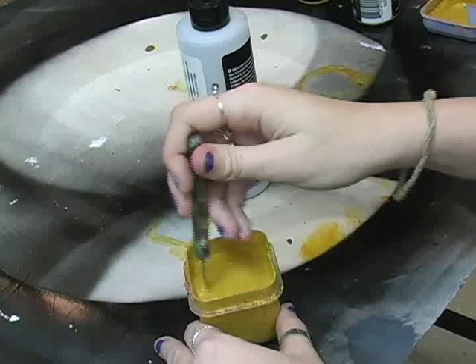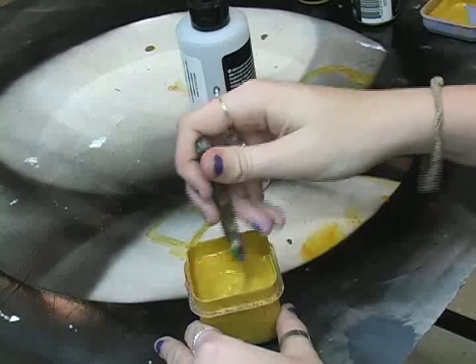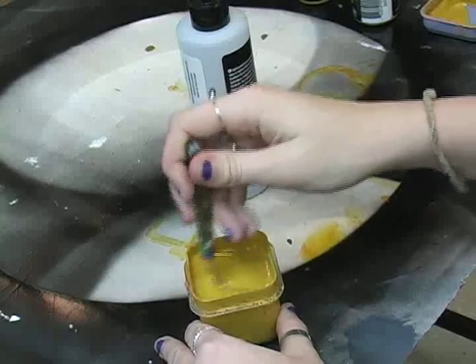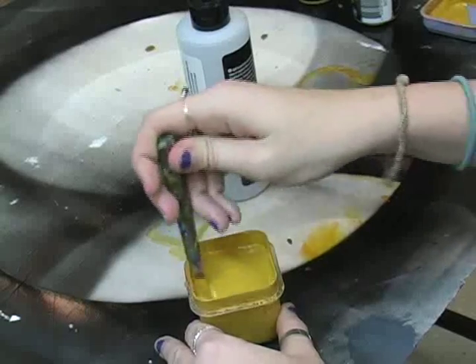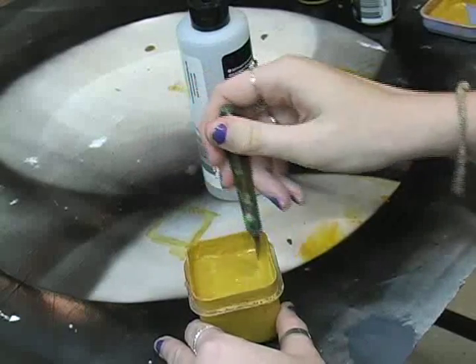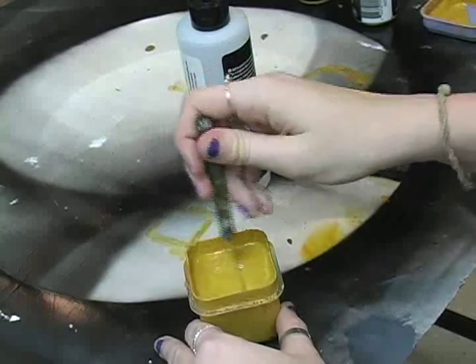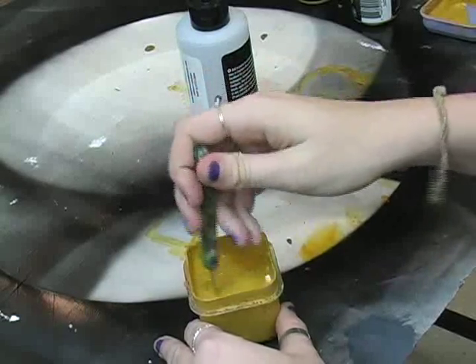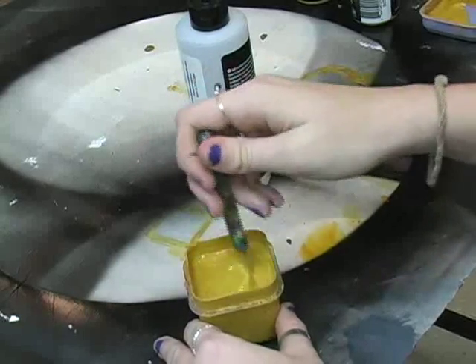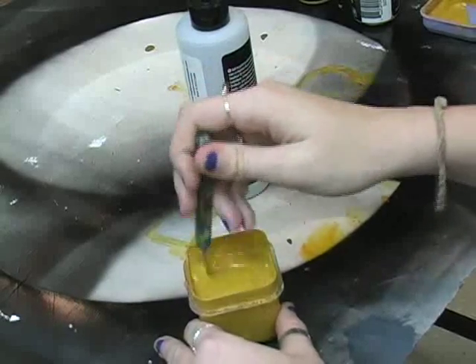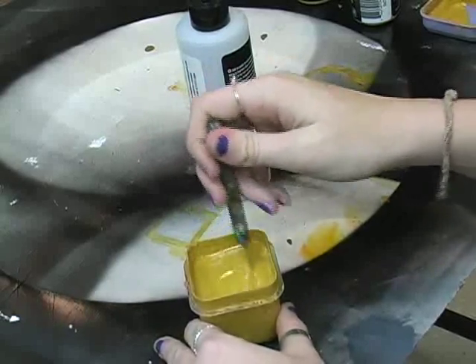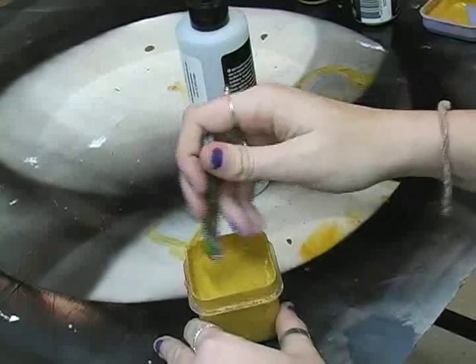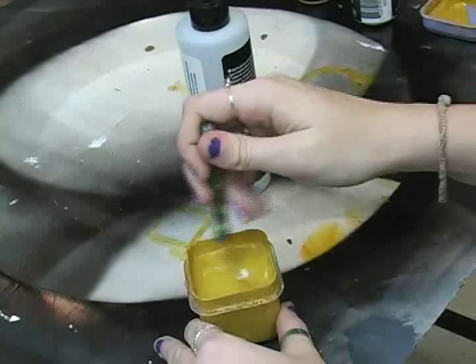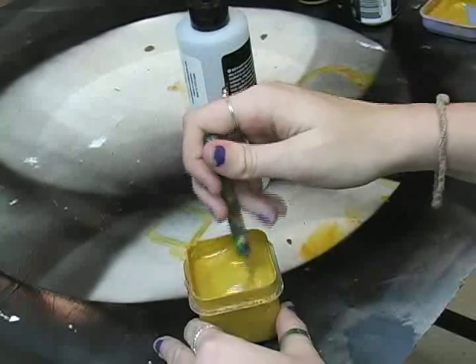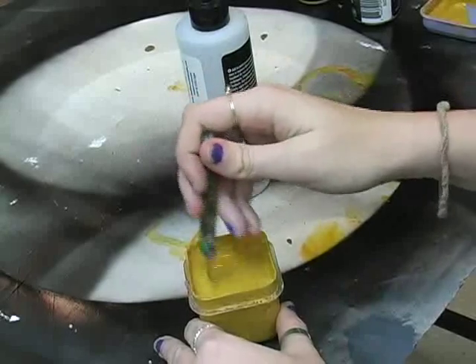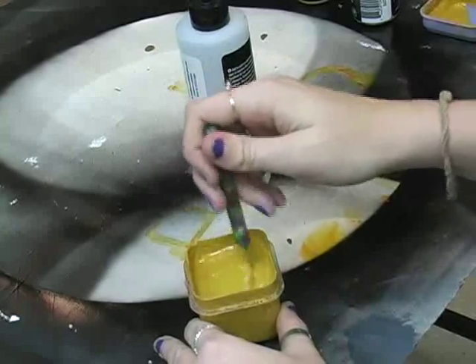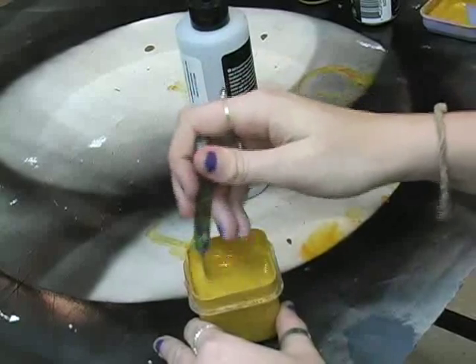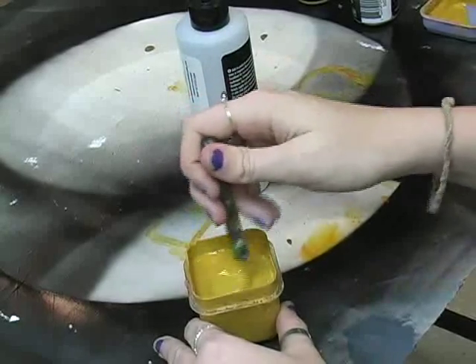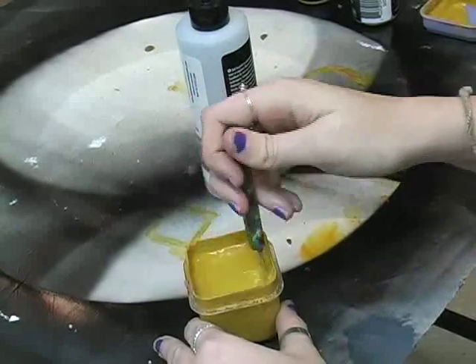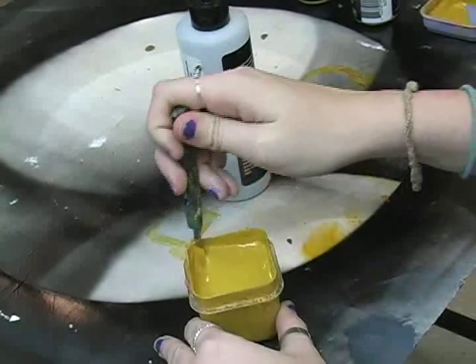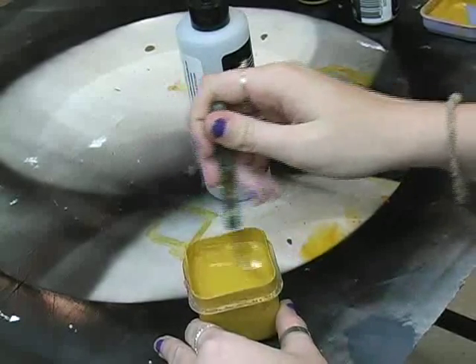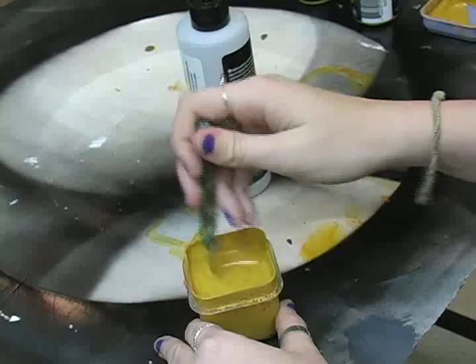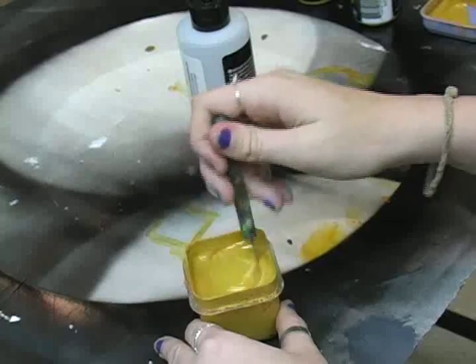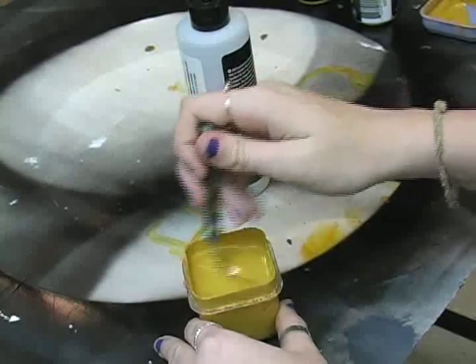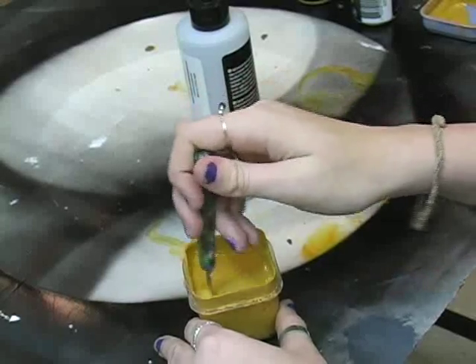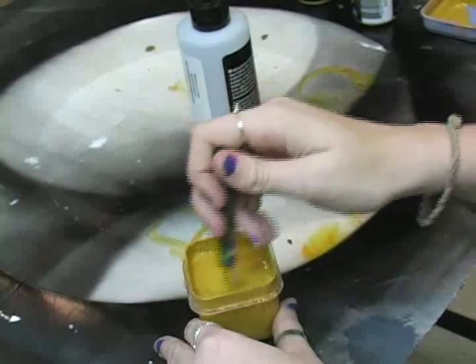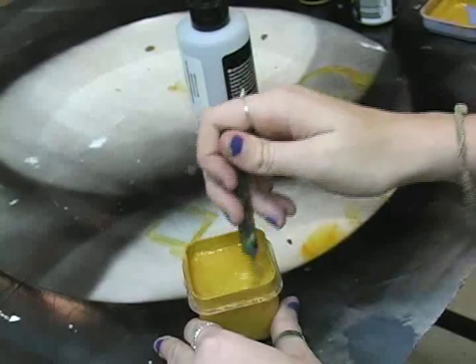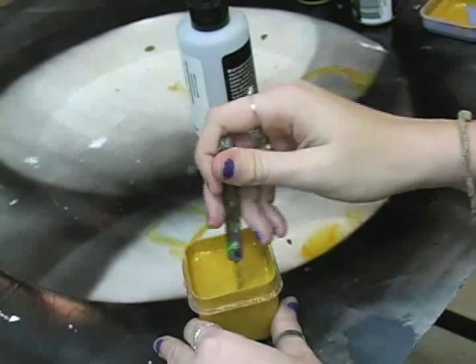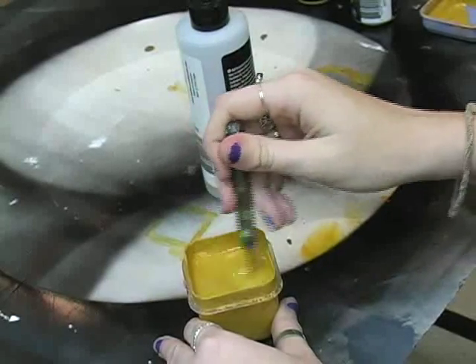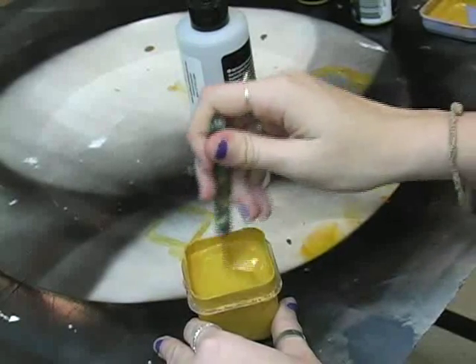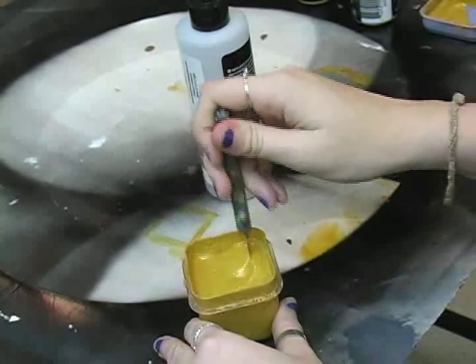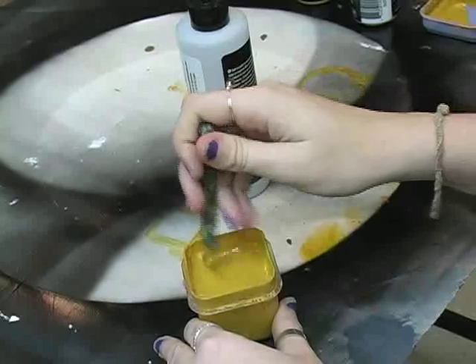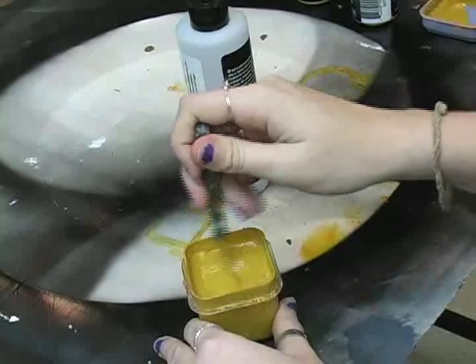Yellow oxide seems to take a while. Depending on the humidity in the room and the temperature, it has taken me up to a week — but you've got to remember, we're doing an entire bottle of paint.